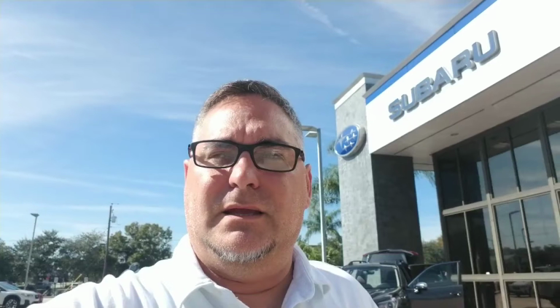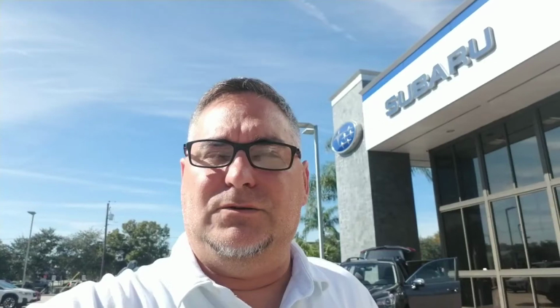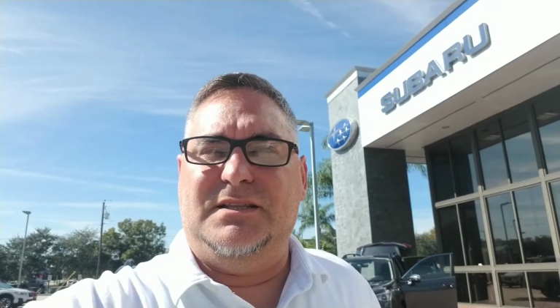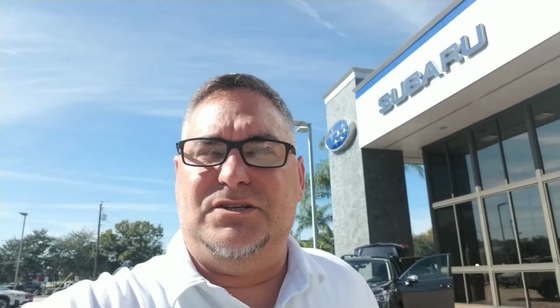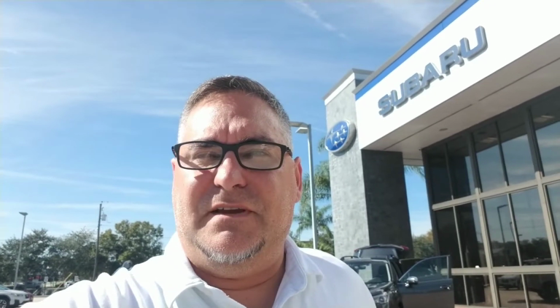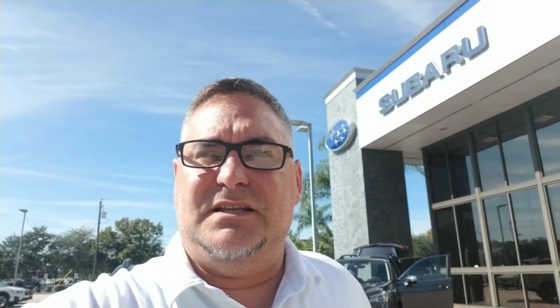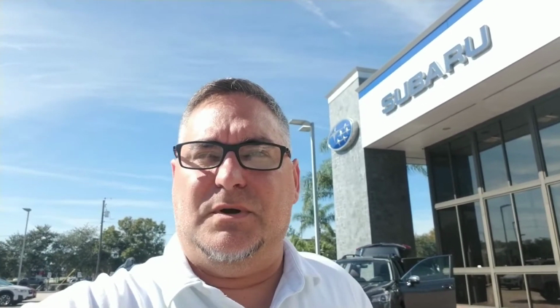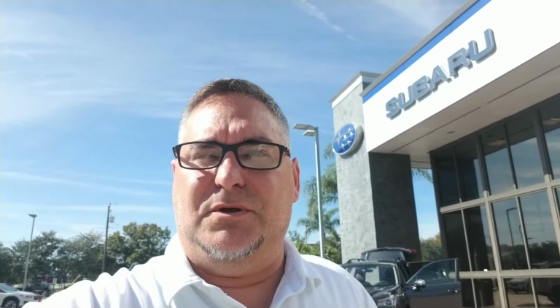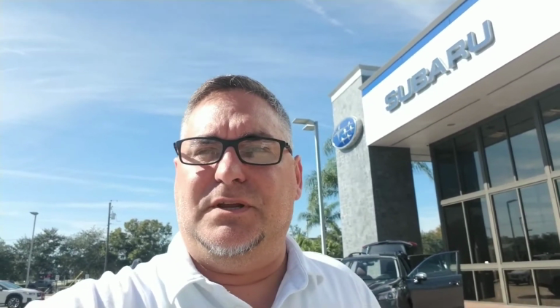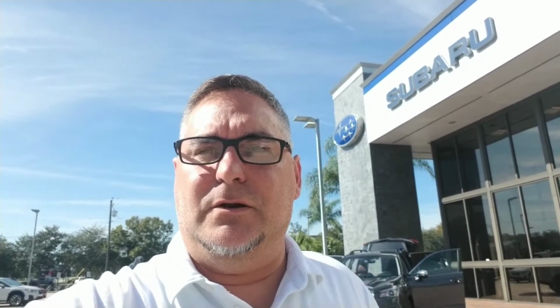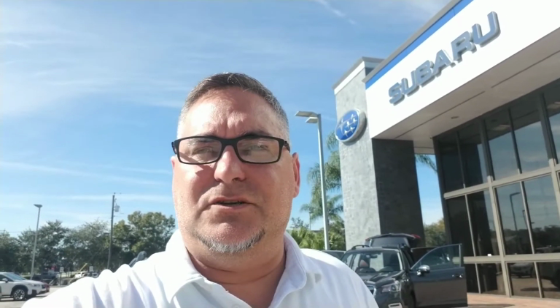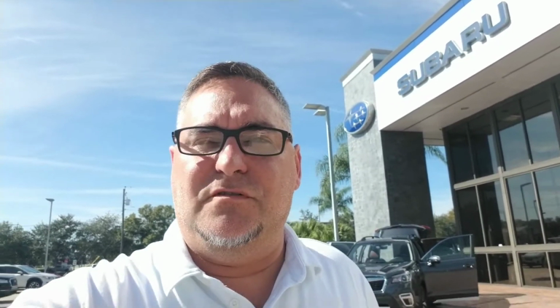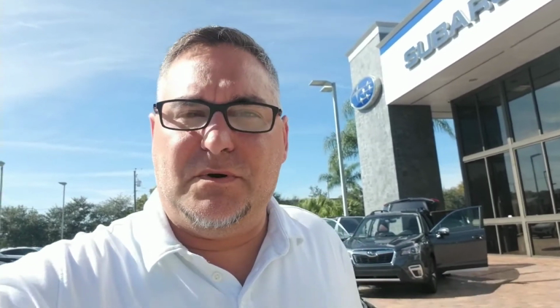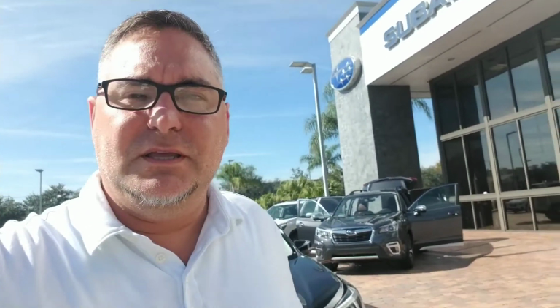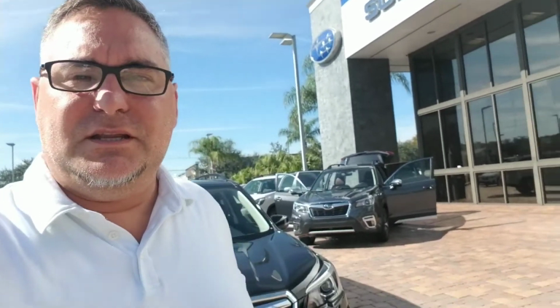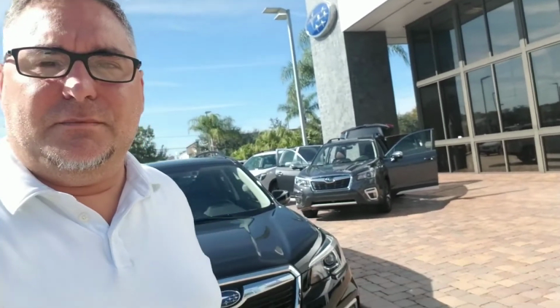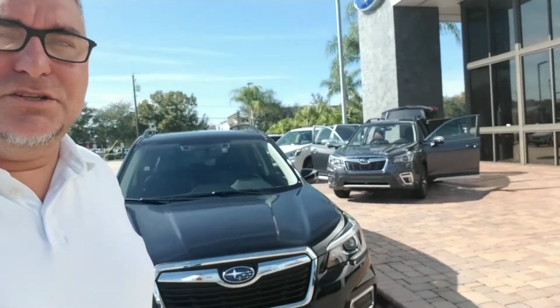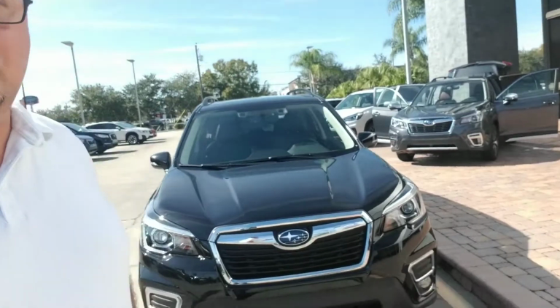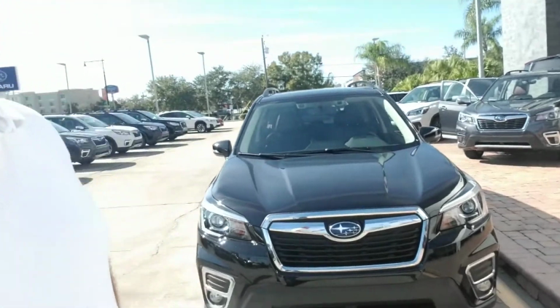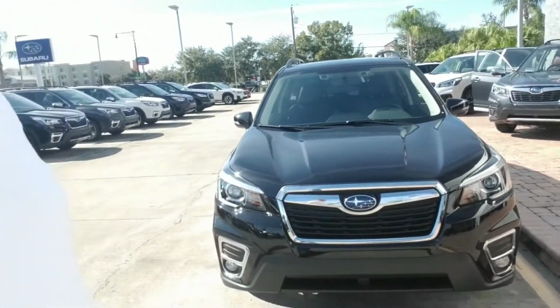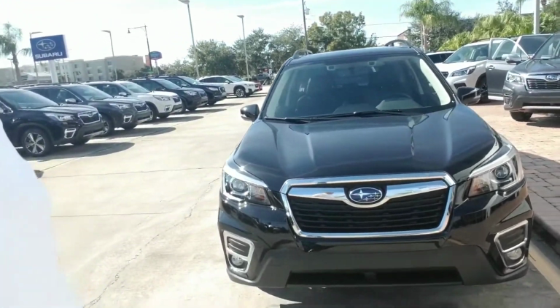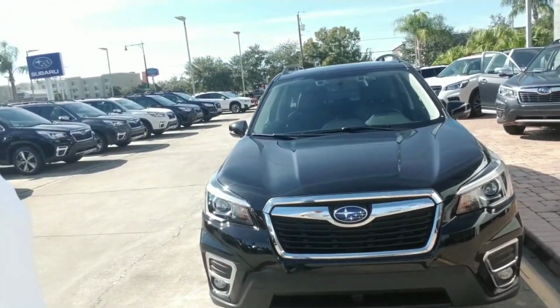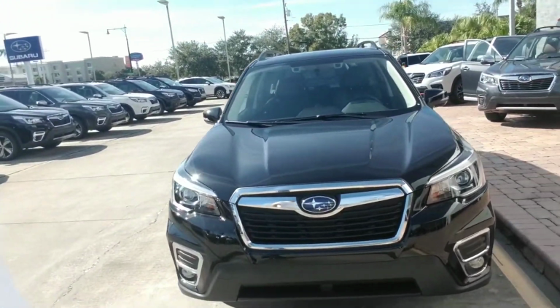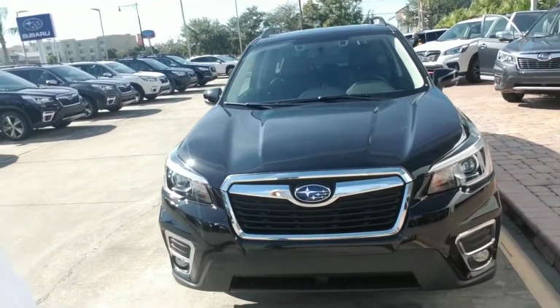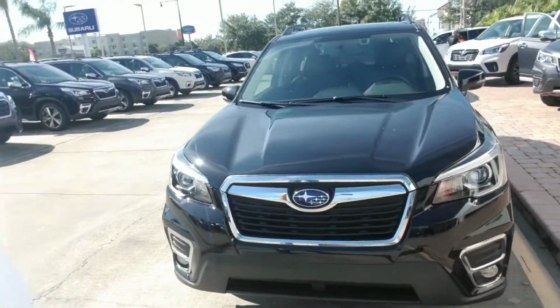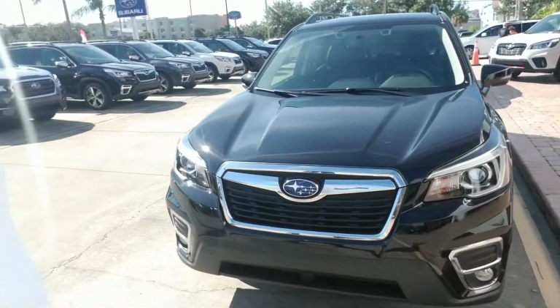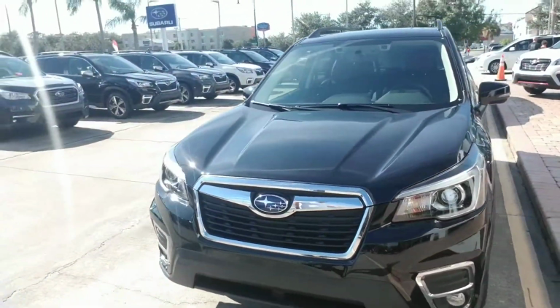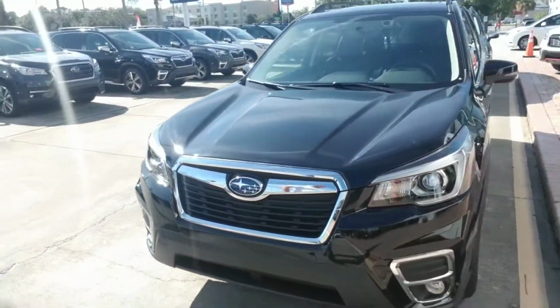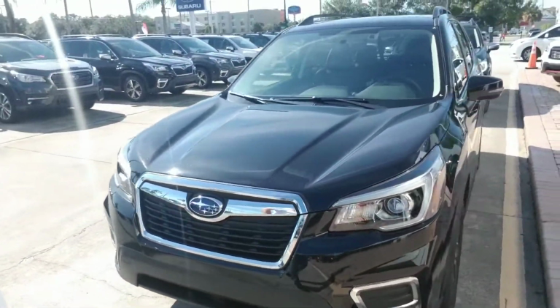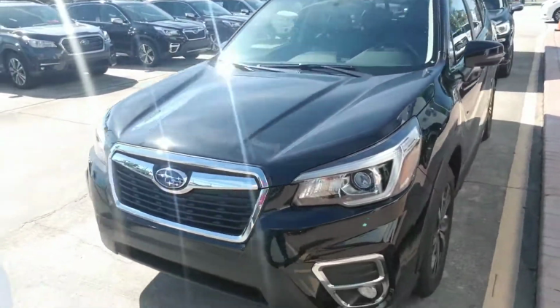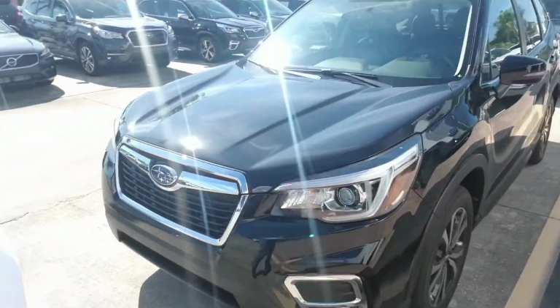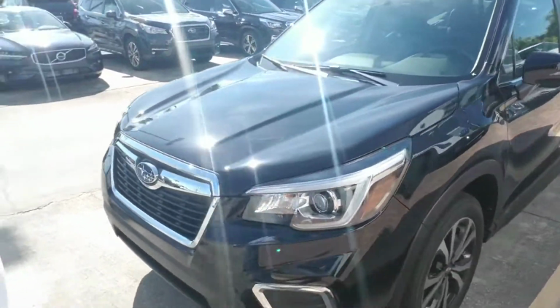Hello John, this is Joseph Hanks and it's always a beautiful day here at Subaru of Melbourne. Today I'm here to show you the Subaru Forester. I'm going to give you a quick walk around the vehicle so you can get a nice visual of it.